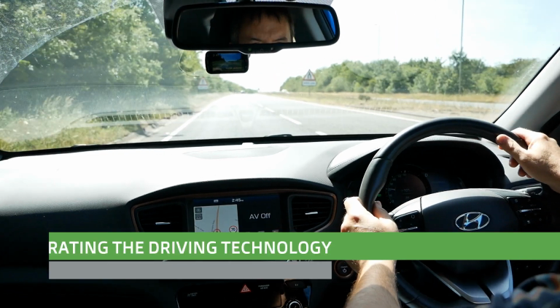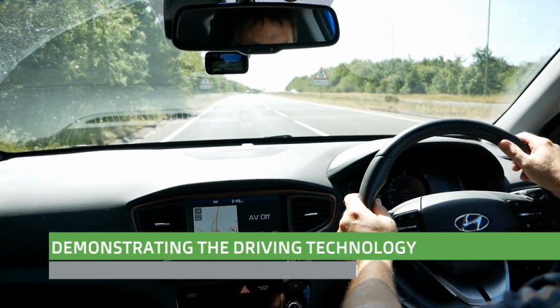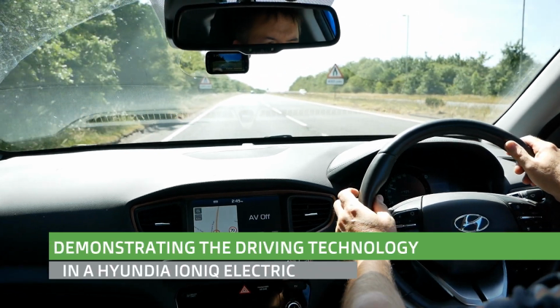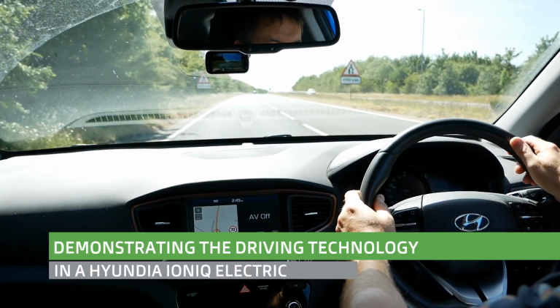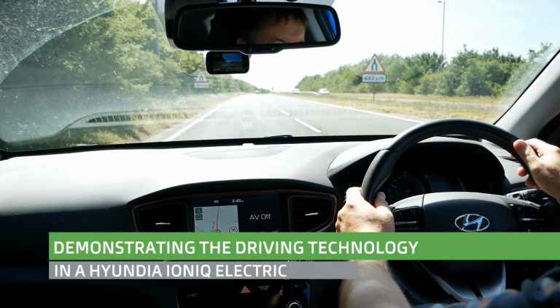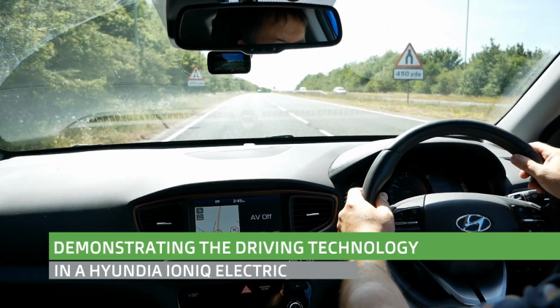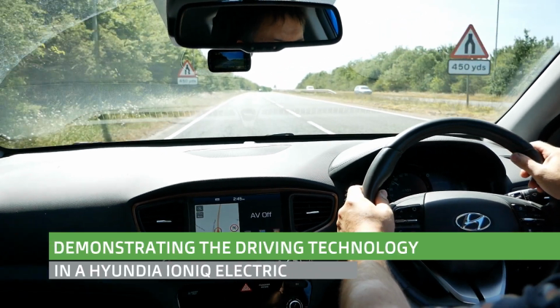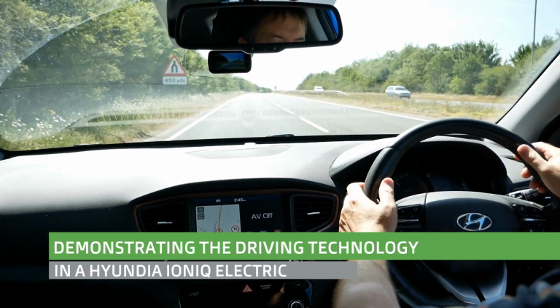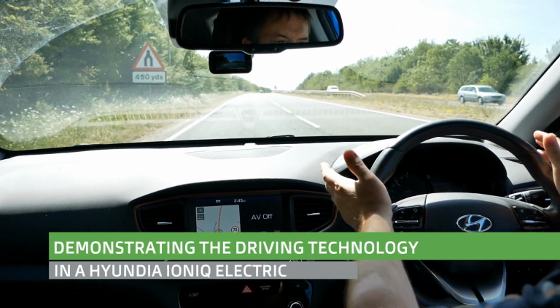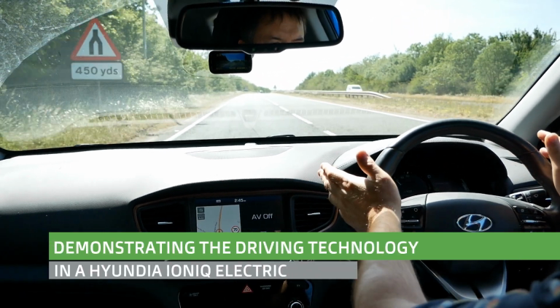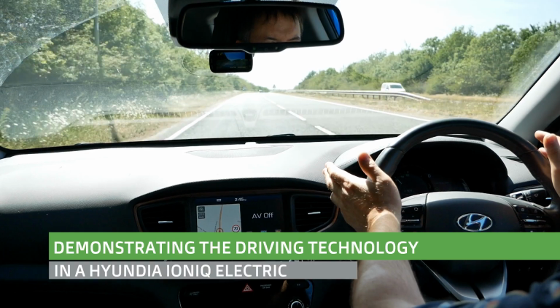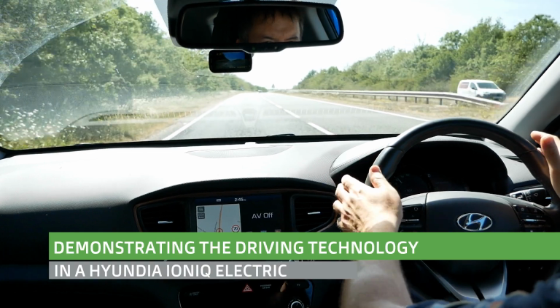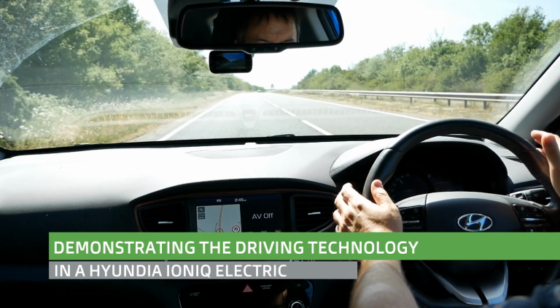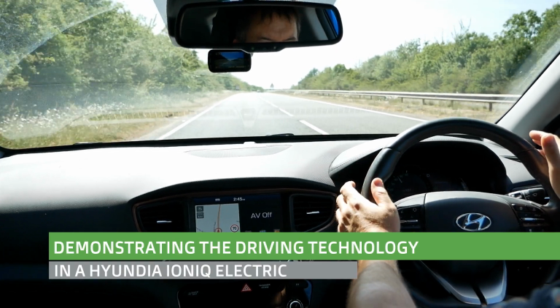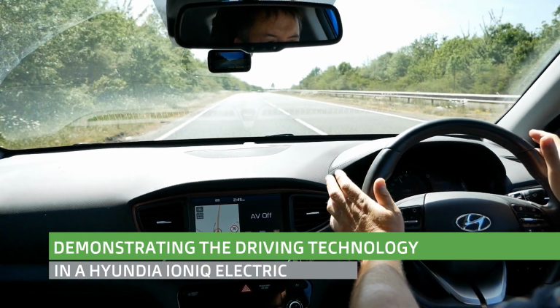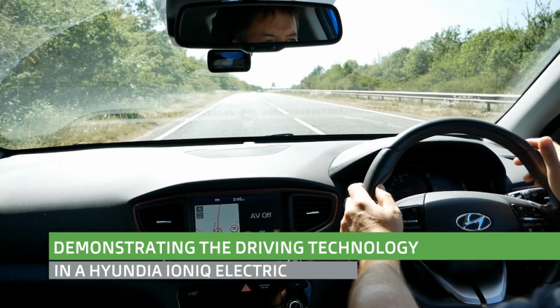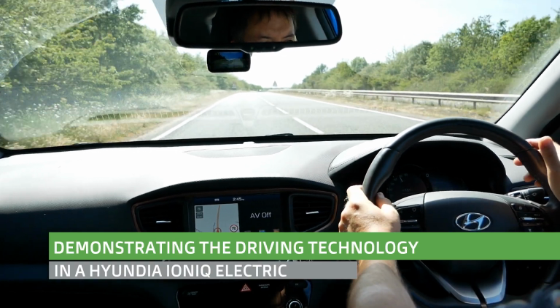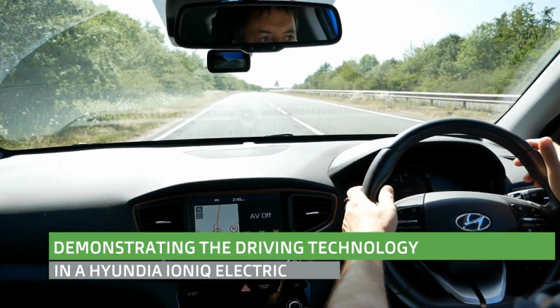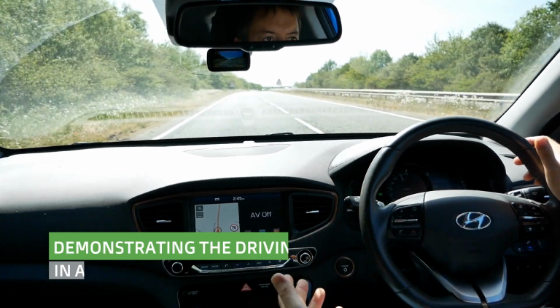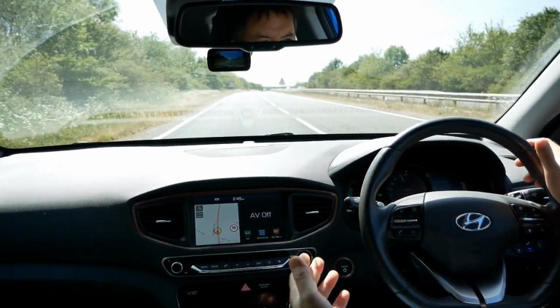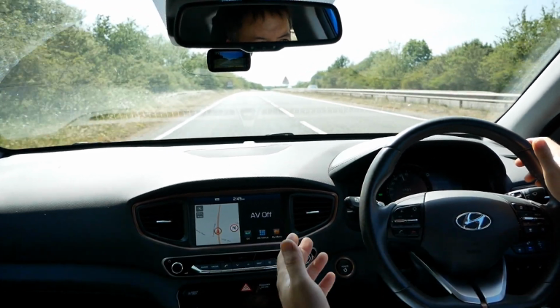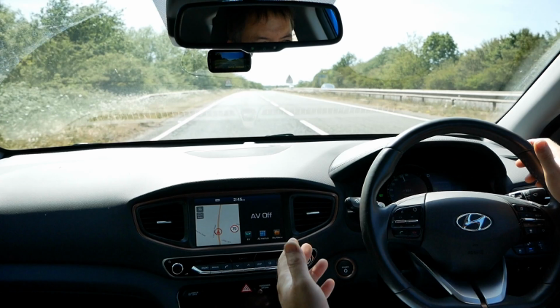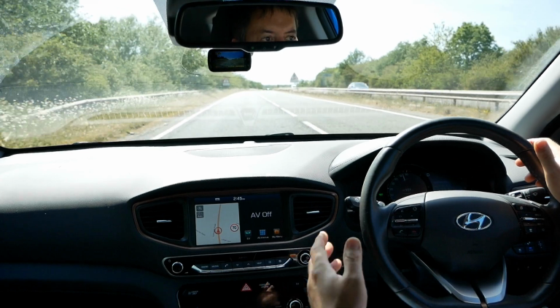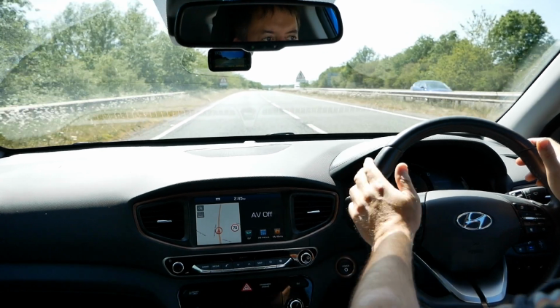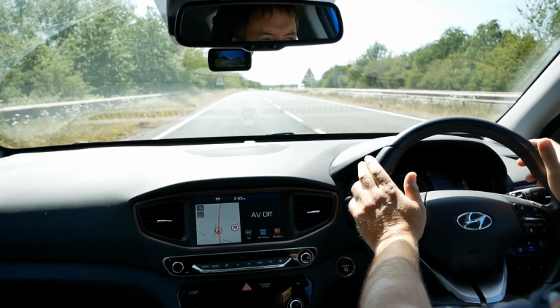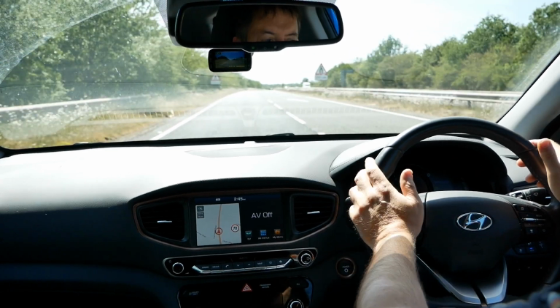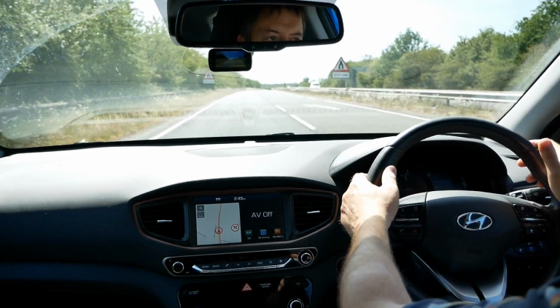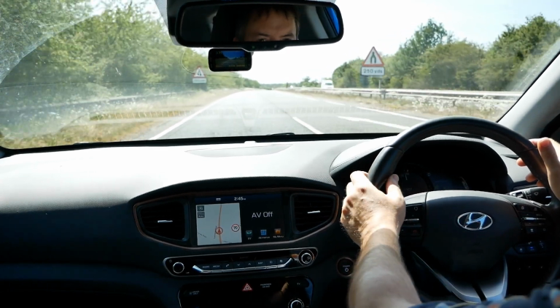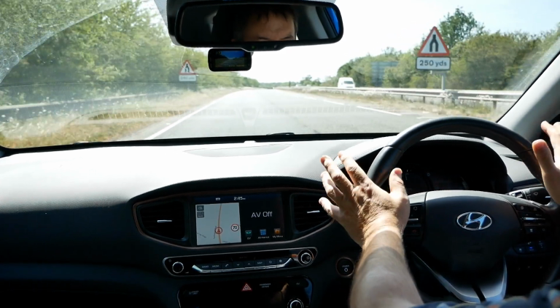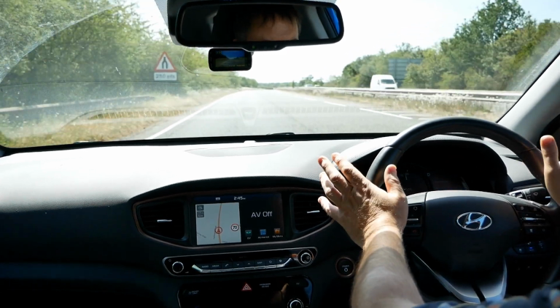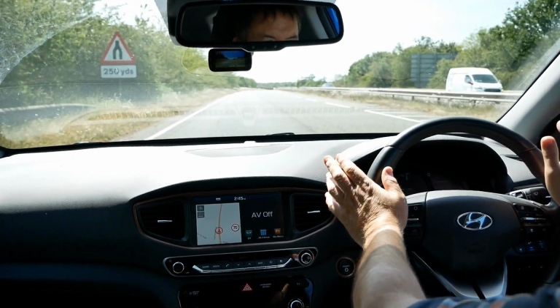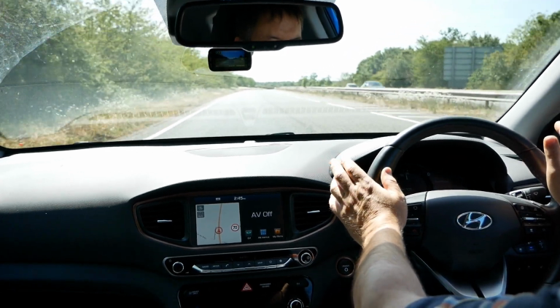Hi, it's Matt from Go Green Auto. Another video here driving the Hyundai Ioniq Electric. This is a 2017 28 kilowatt hour model and this is the Premium SE, so it's got all the bells and whistles.